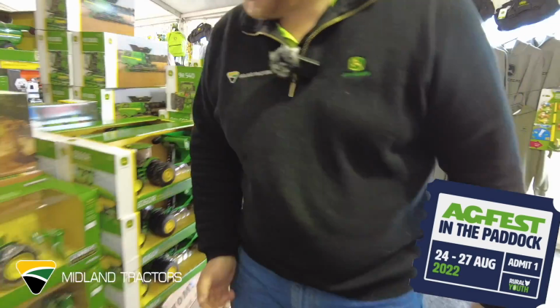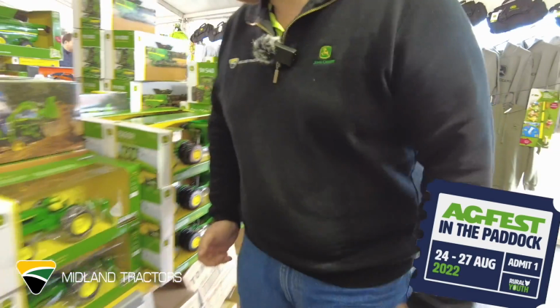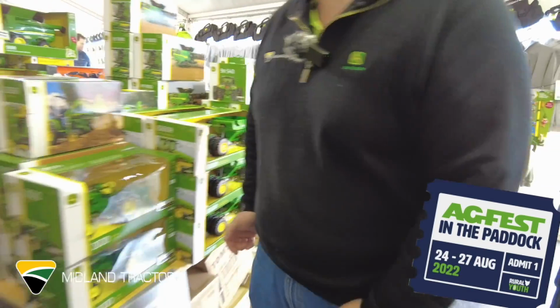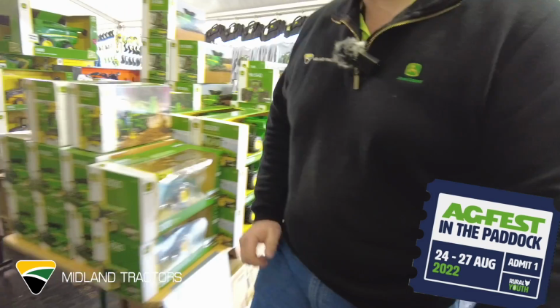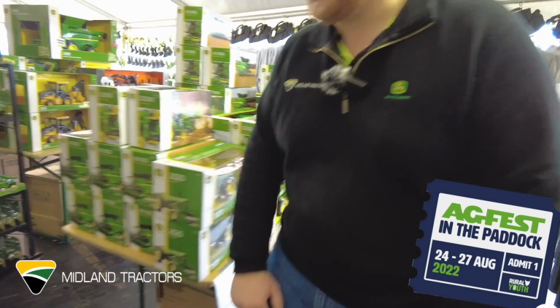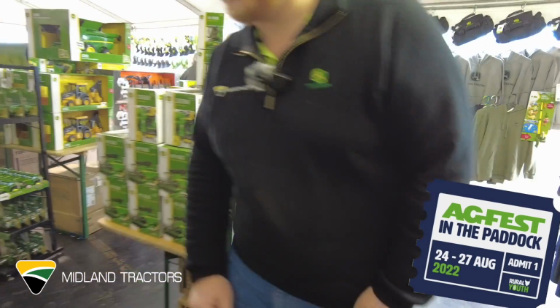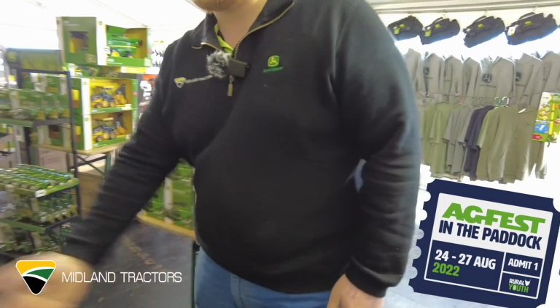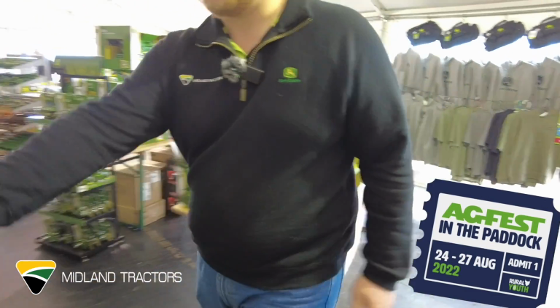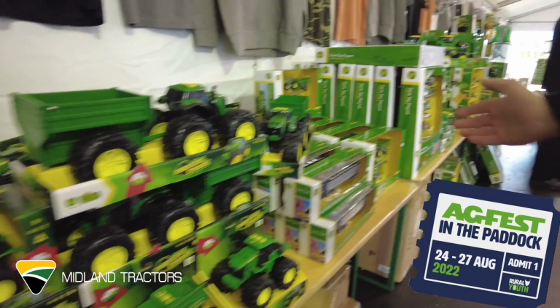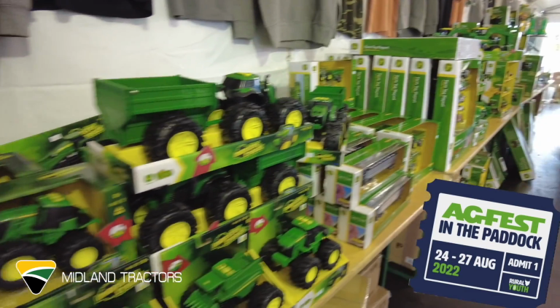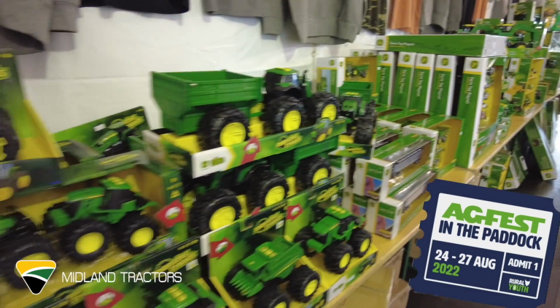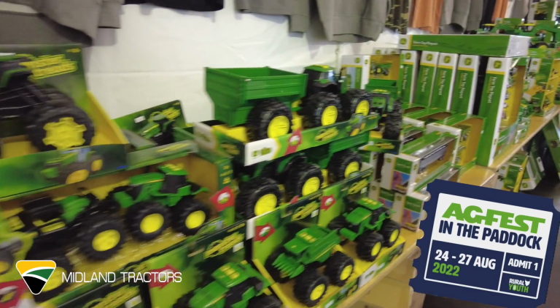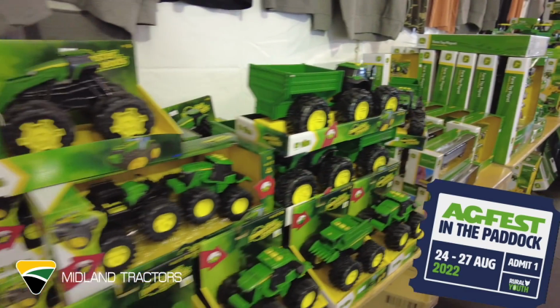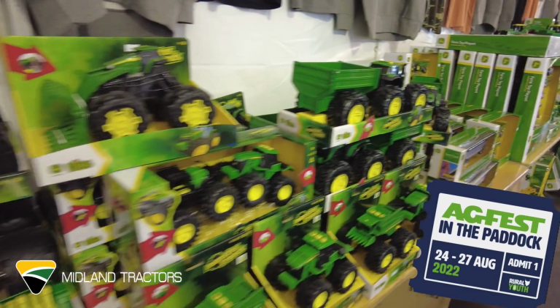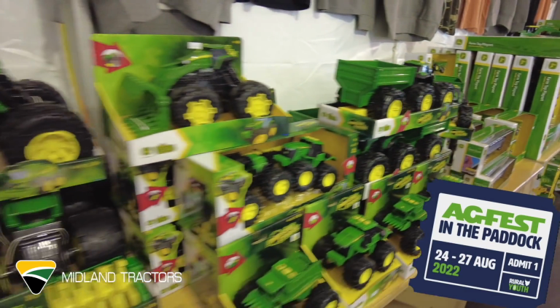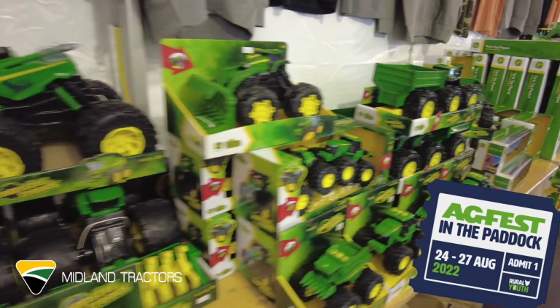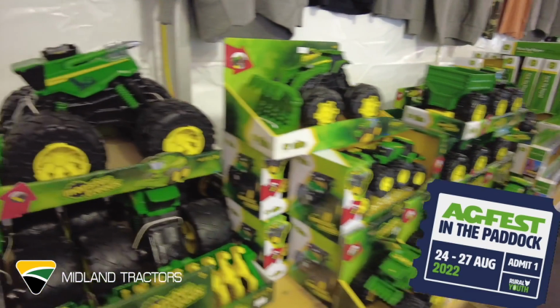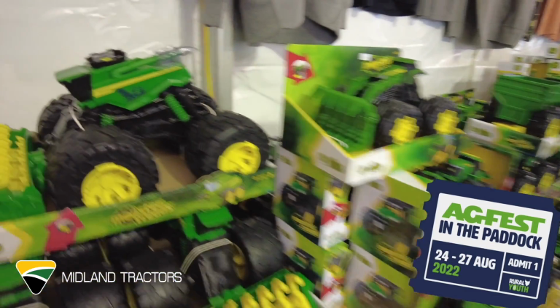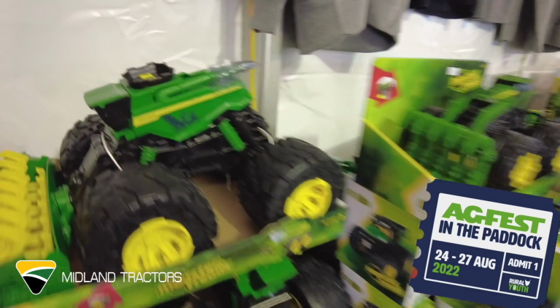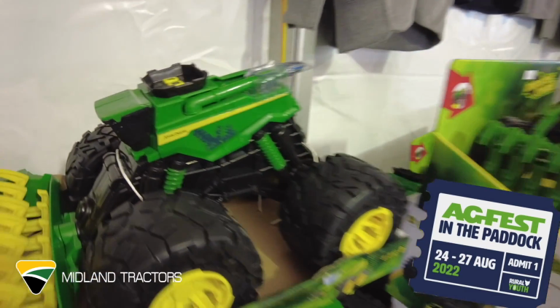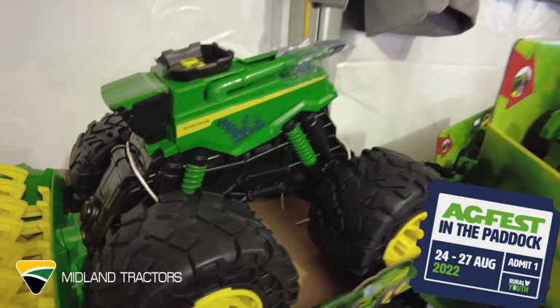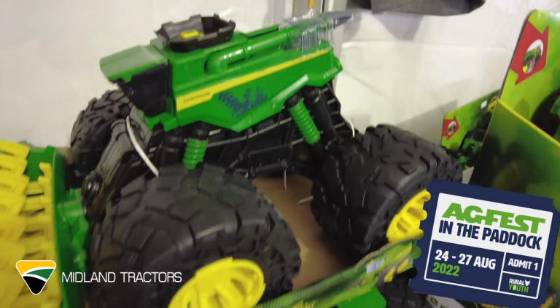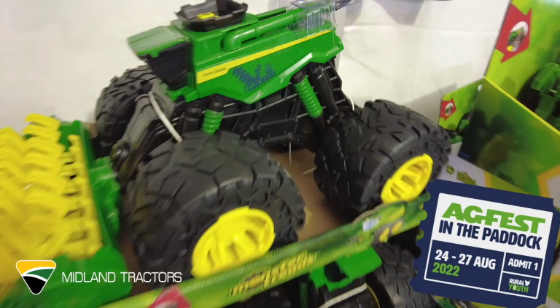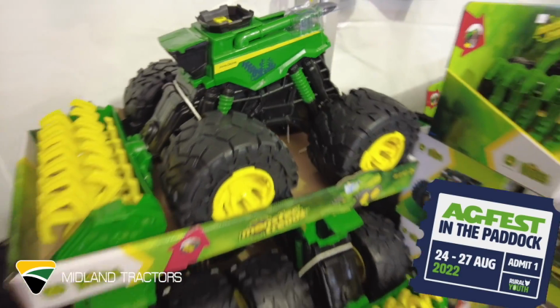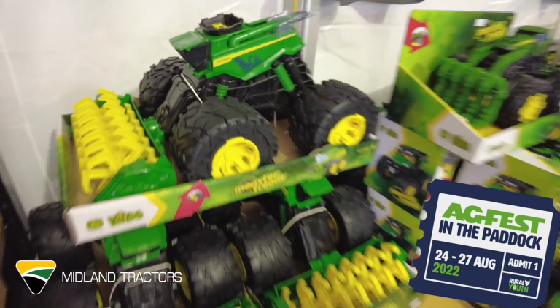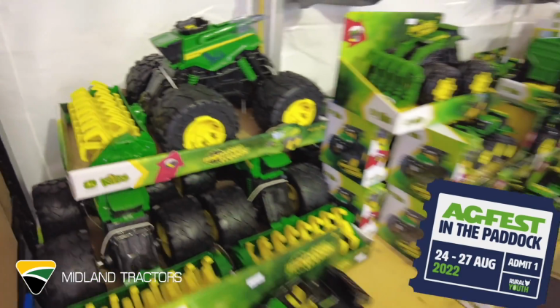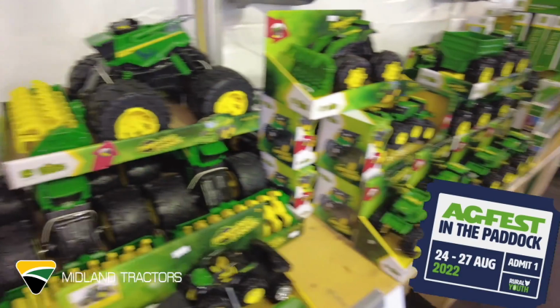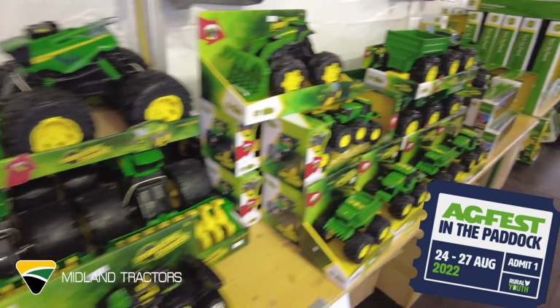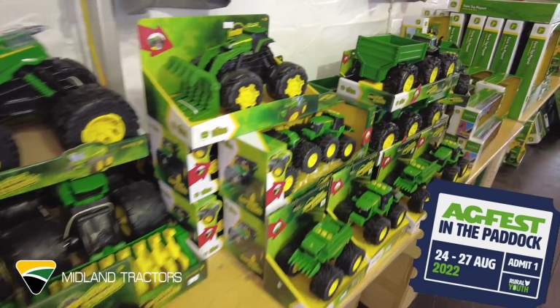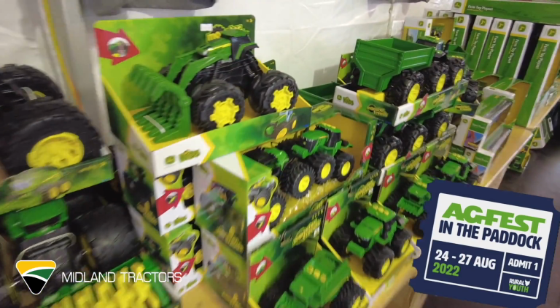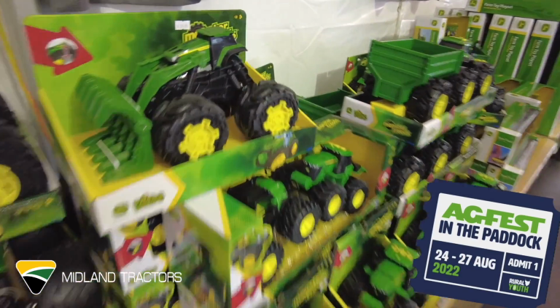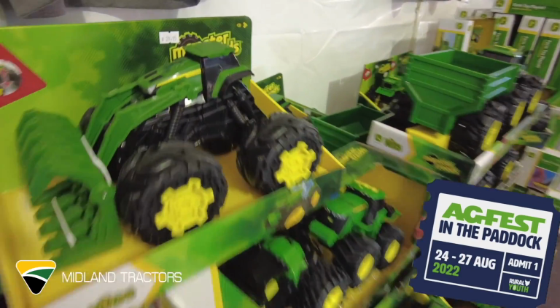Now we've also got all your monster treads wheels — very fun for the kids, push around, lots of fun.